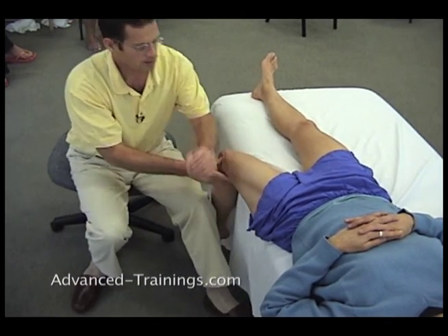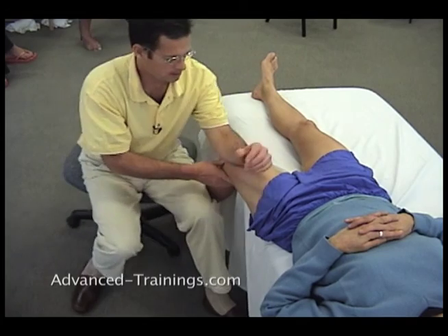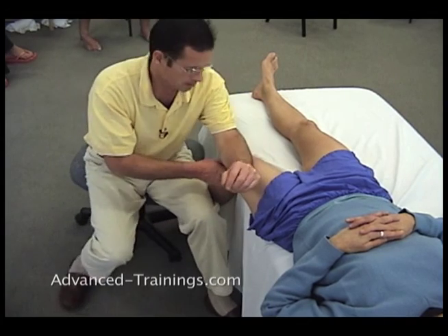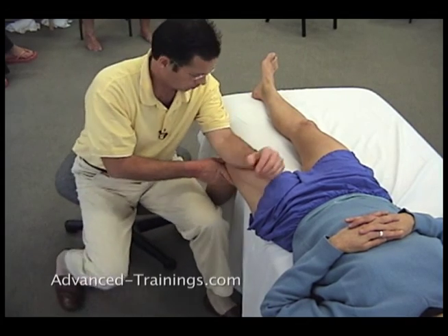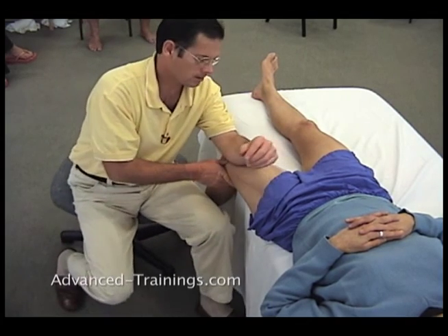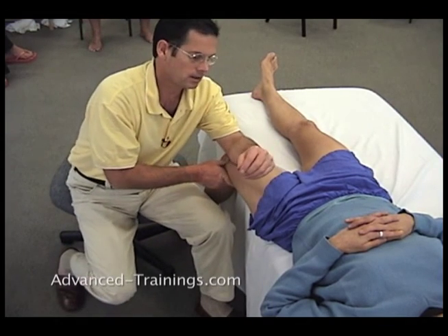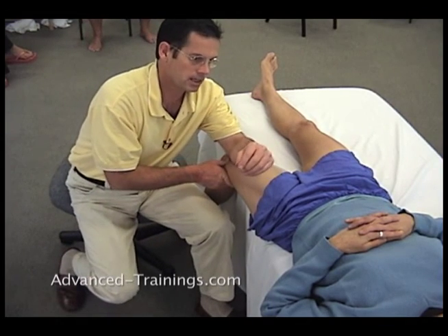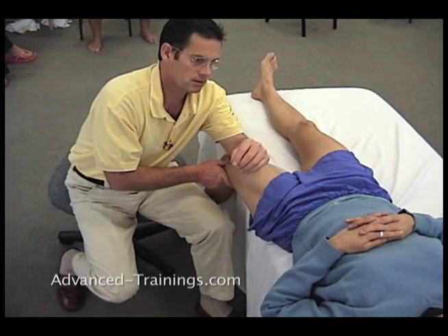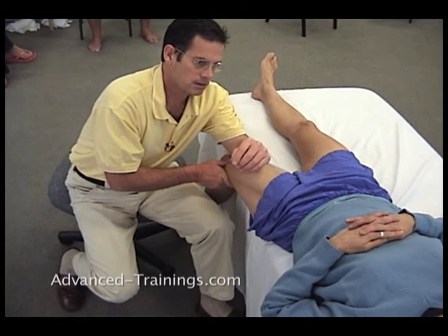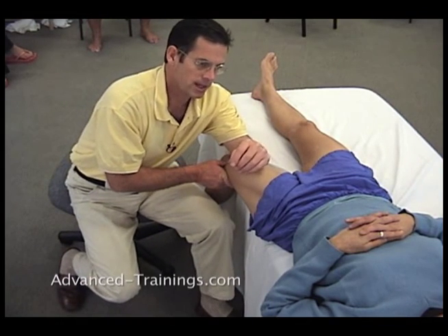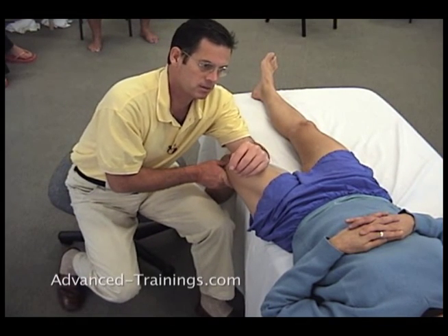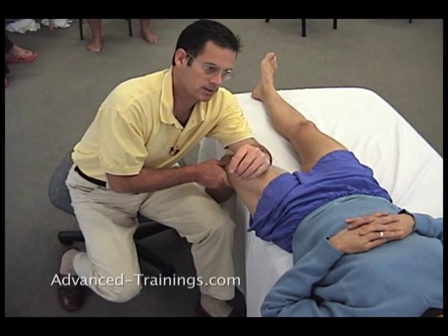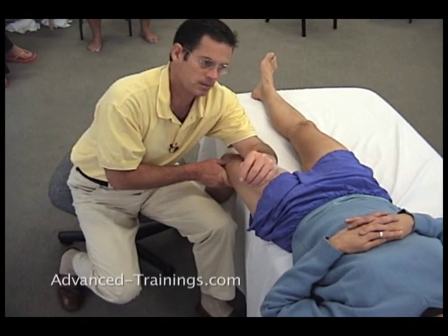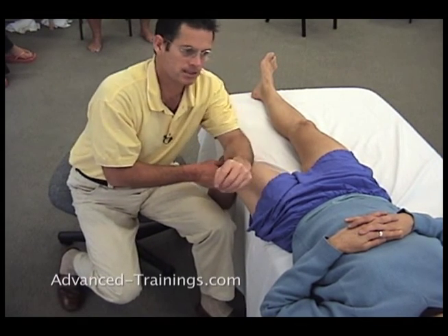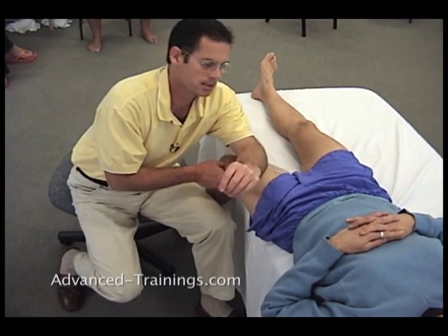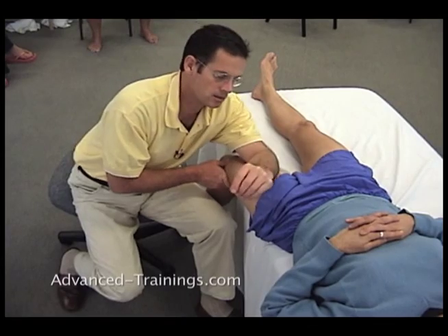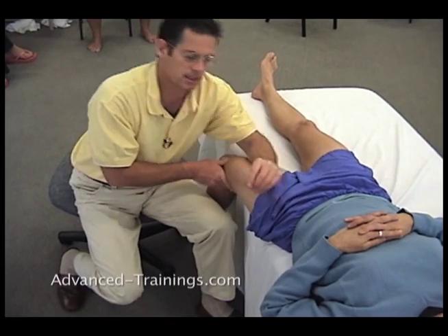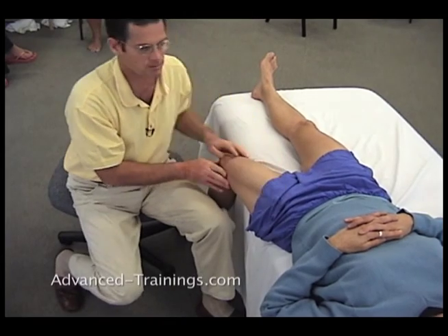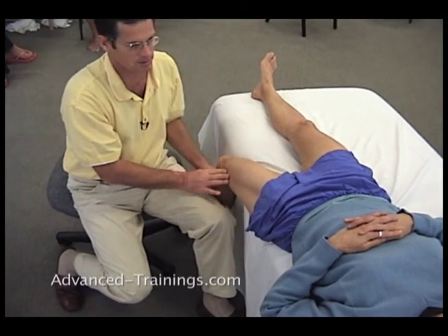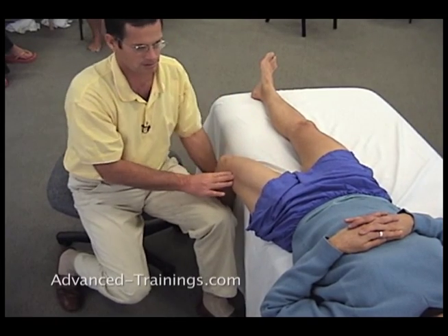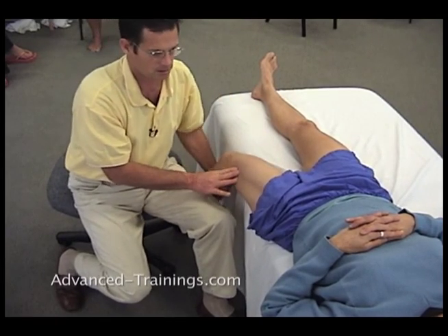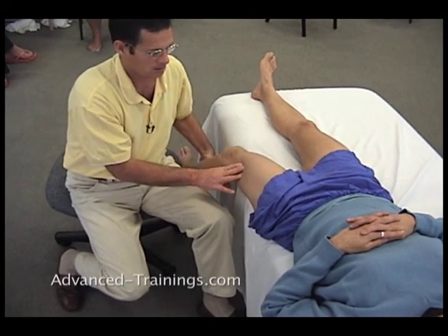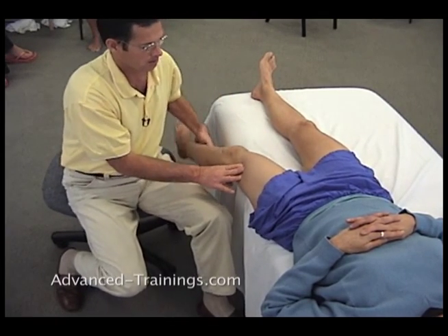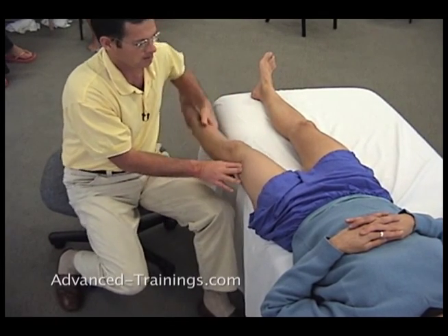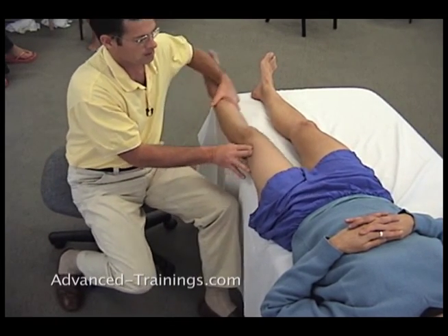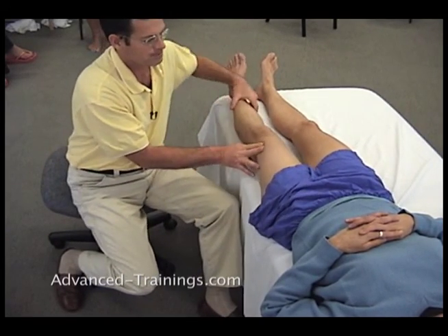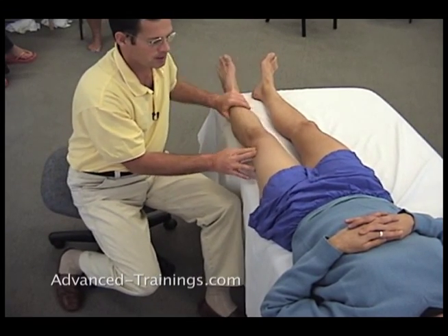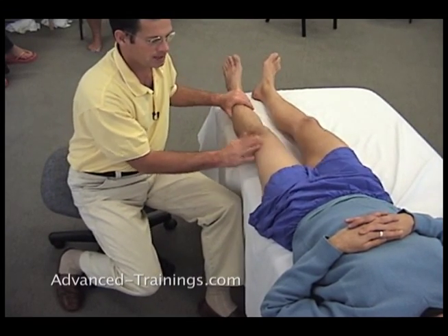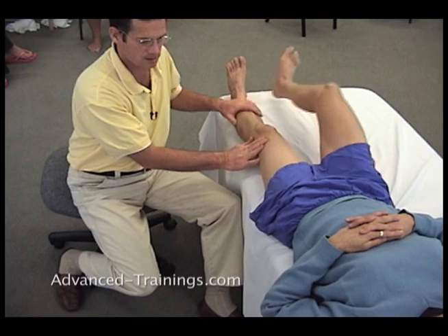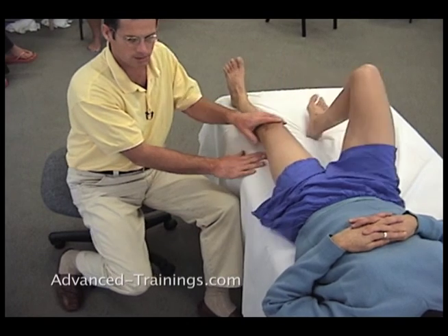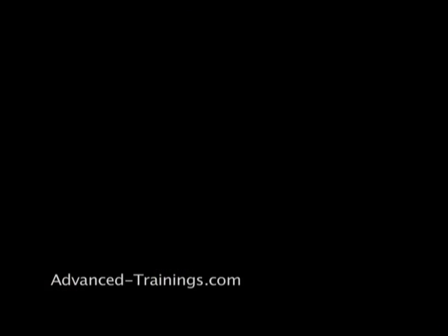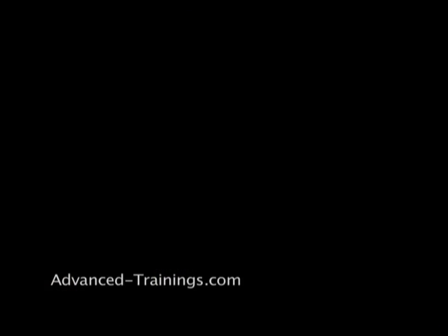Now you can similarly work the medial side too, if that's the one that feels tighter, but it's not the case on her and it's not the case on most people. Okay, you can come back to this. Thank you.